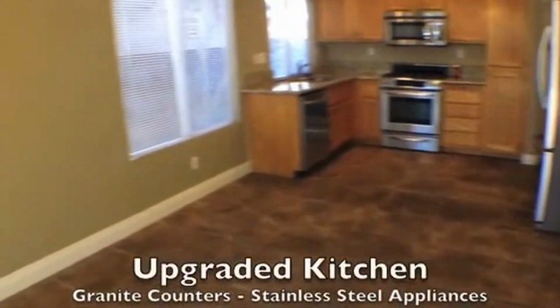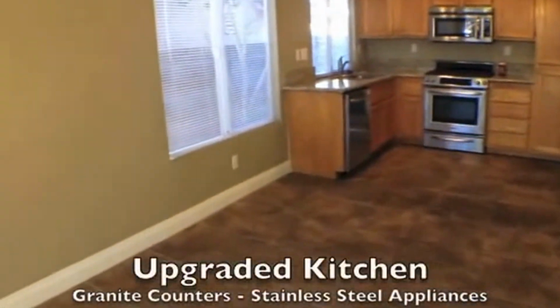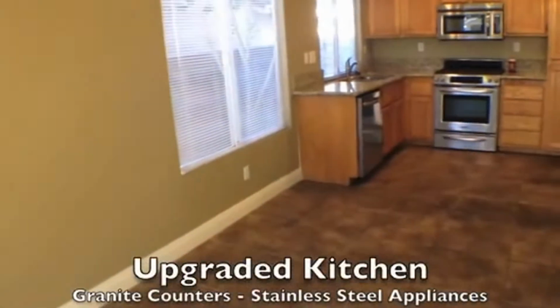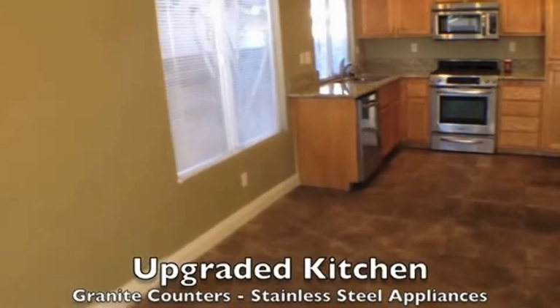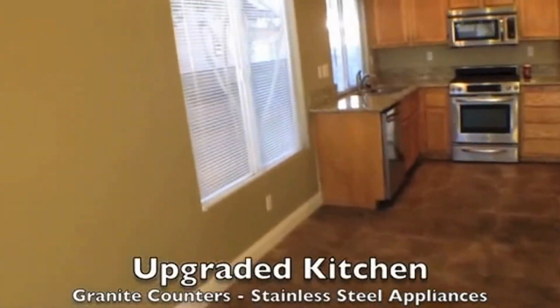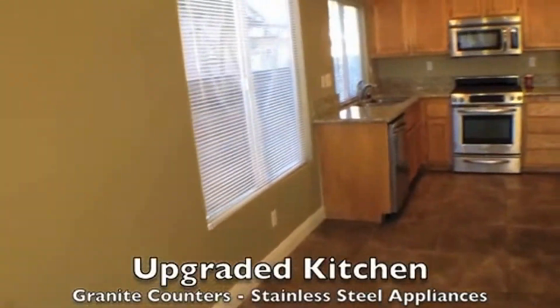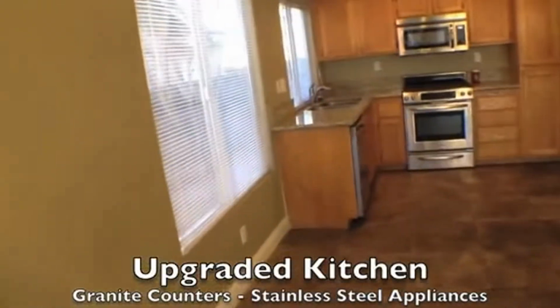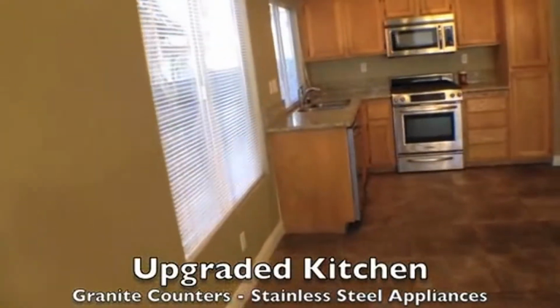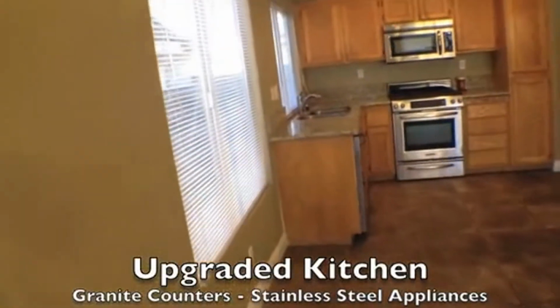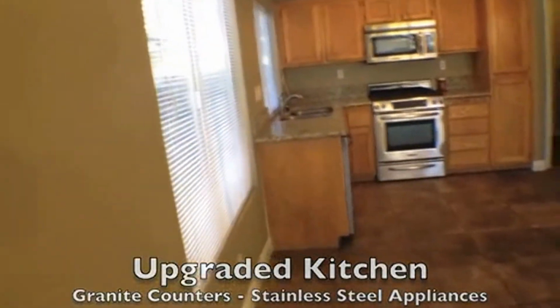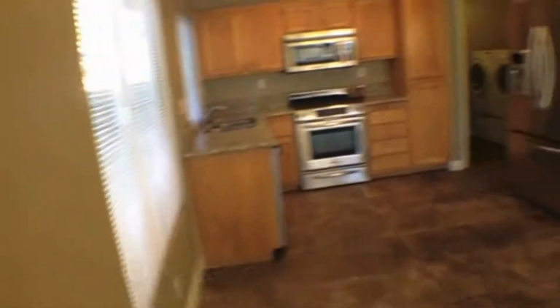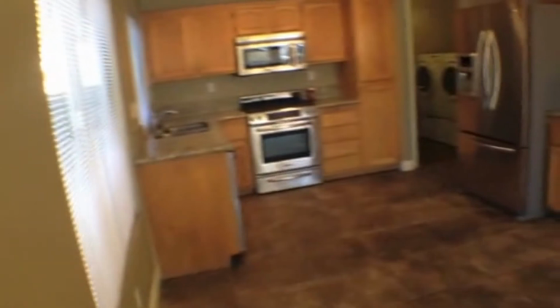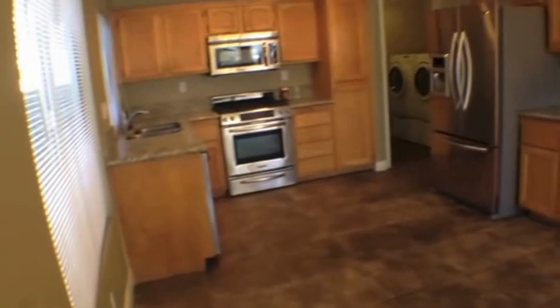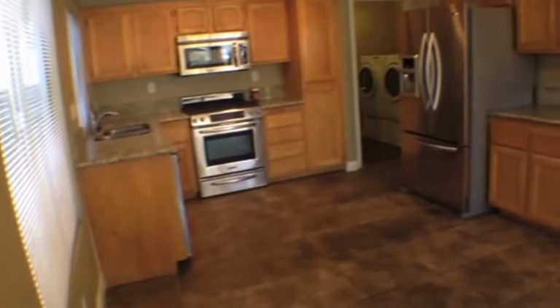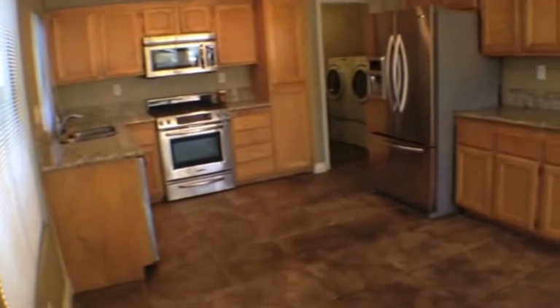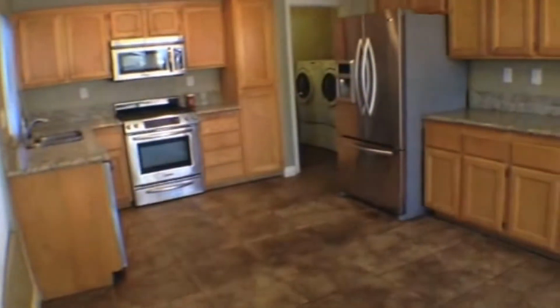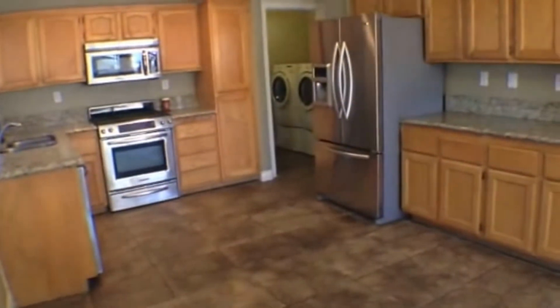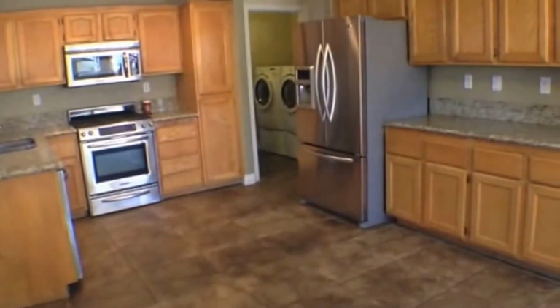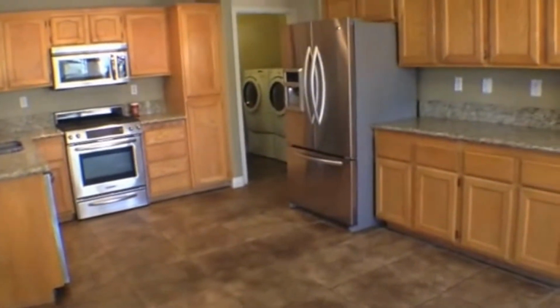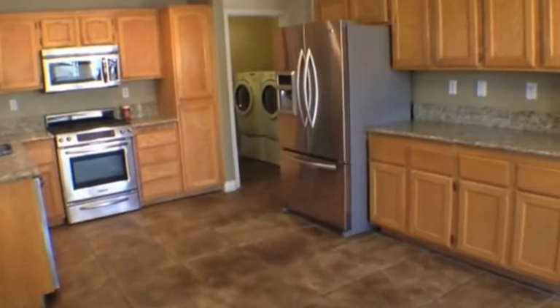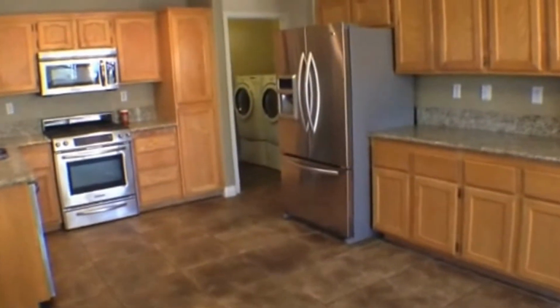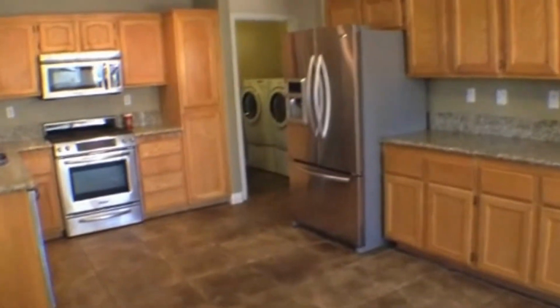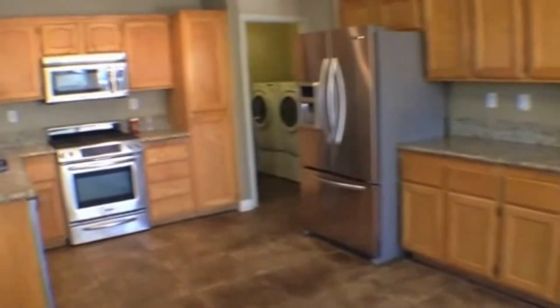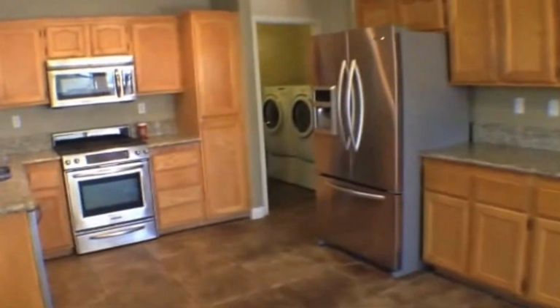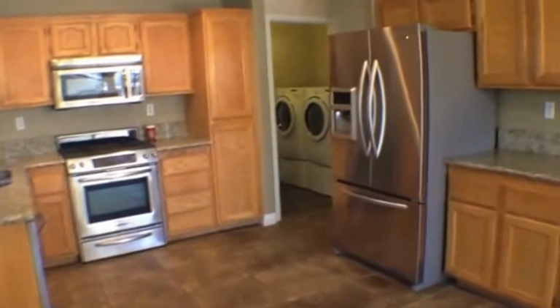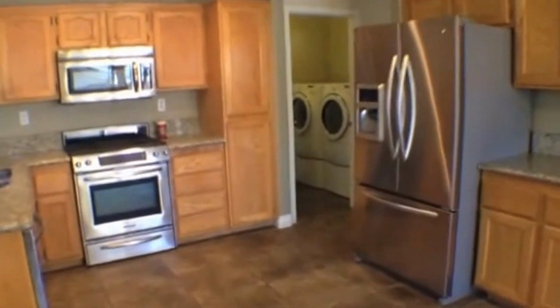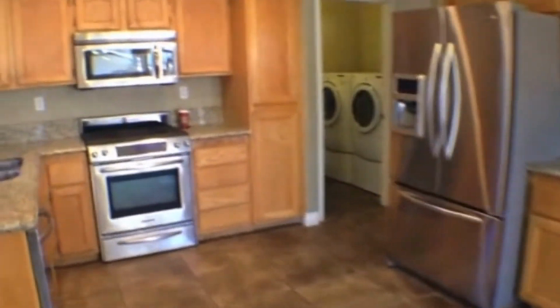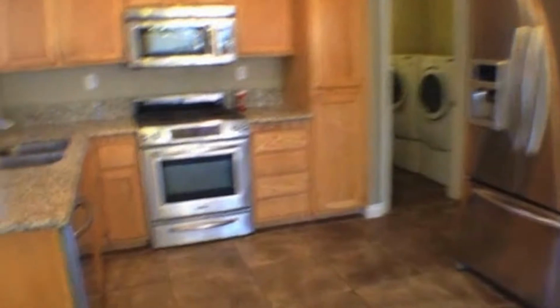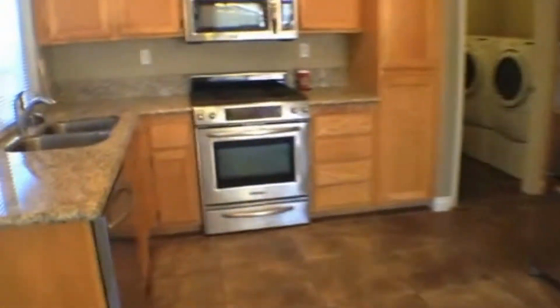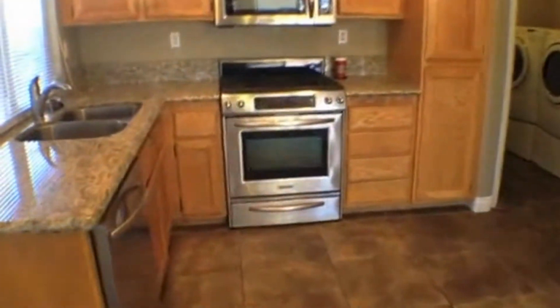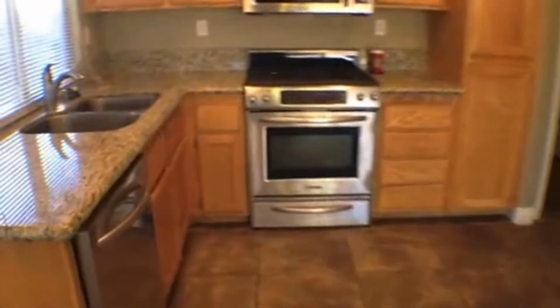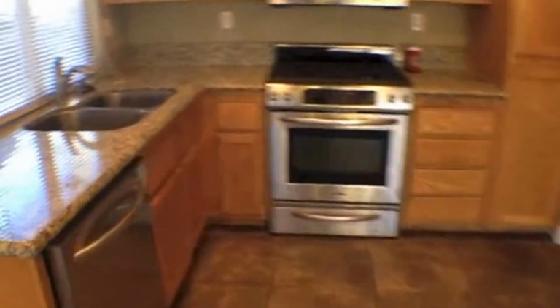This kitchen is upgraded. It's got these beautiful cabinets, granite countertops, upgraded stainless steel appliances, recessed lighting, and also tile throughout.